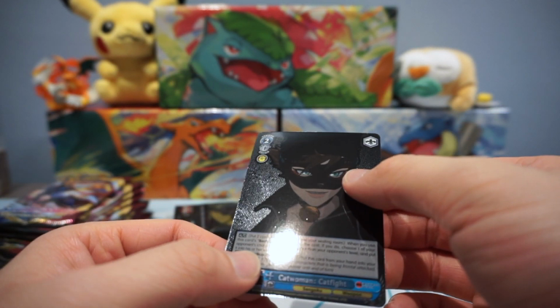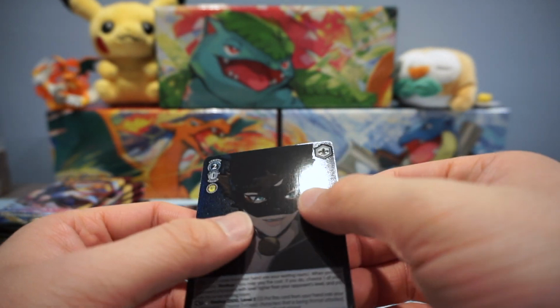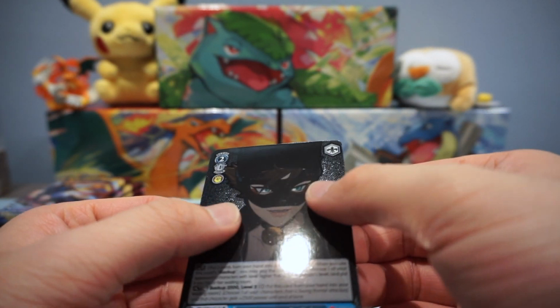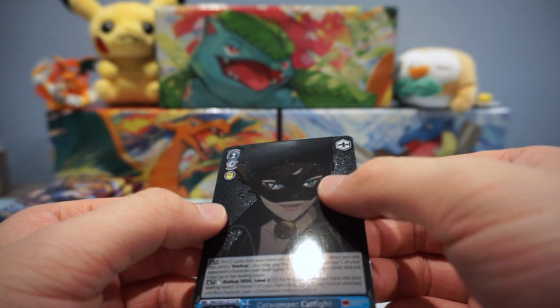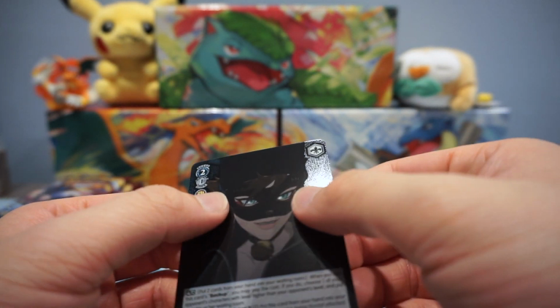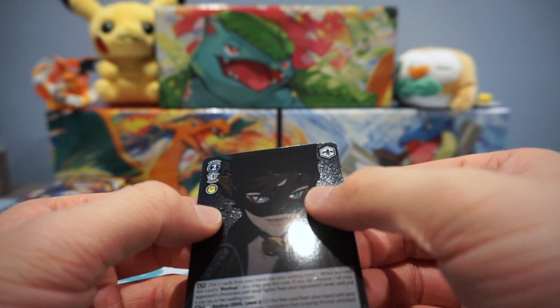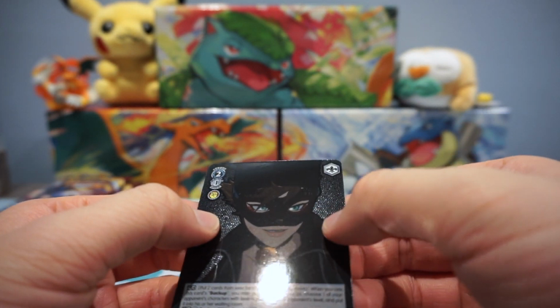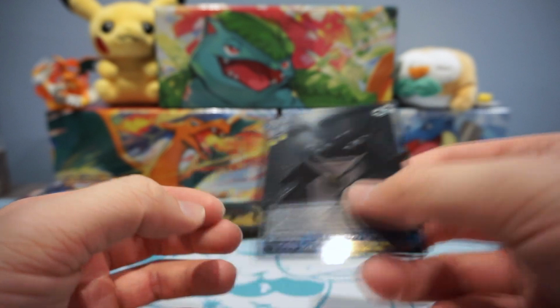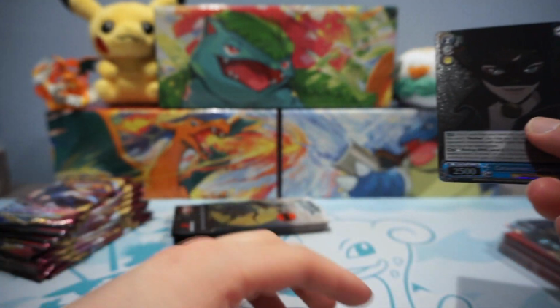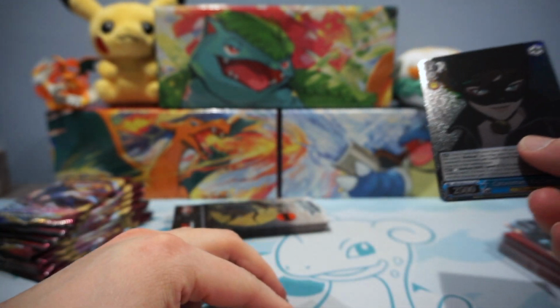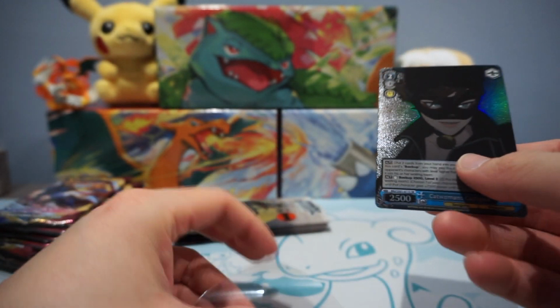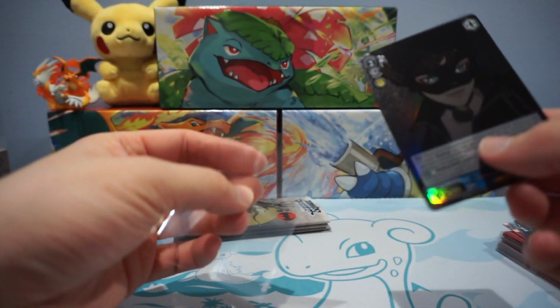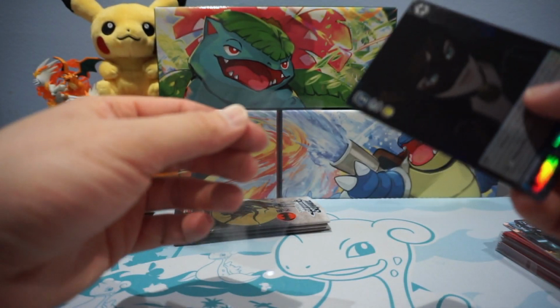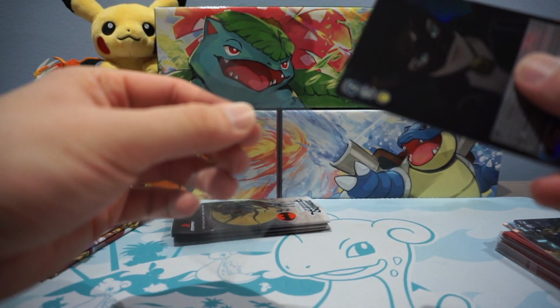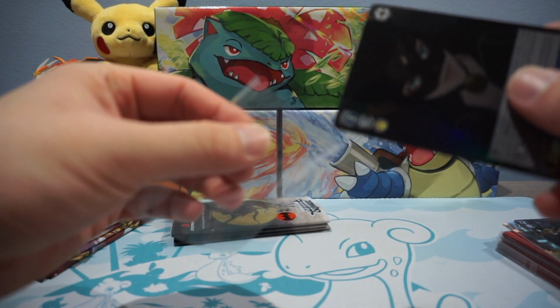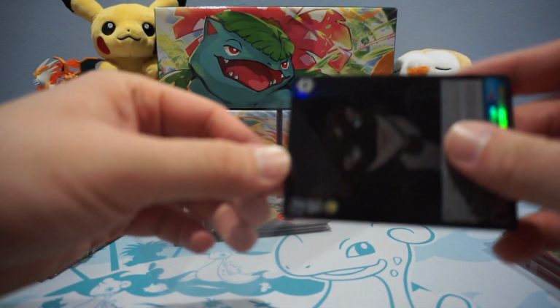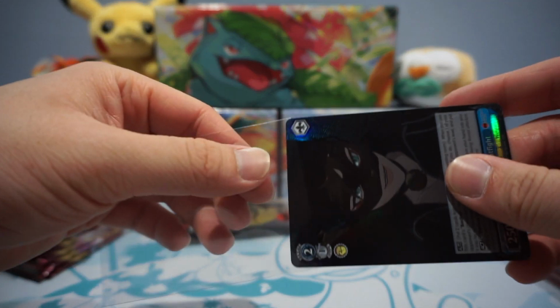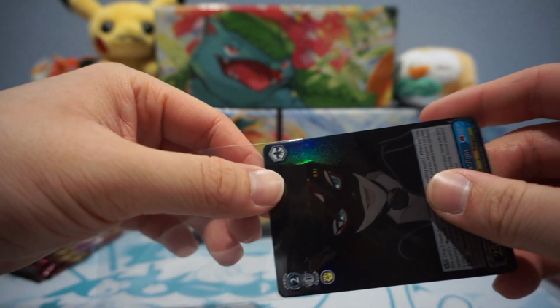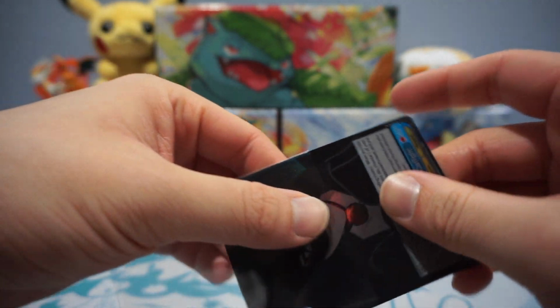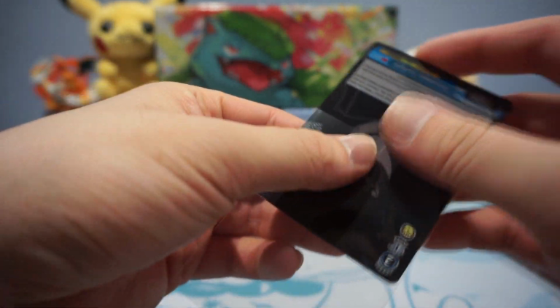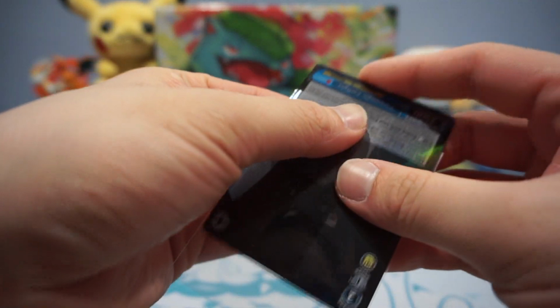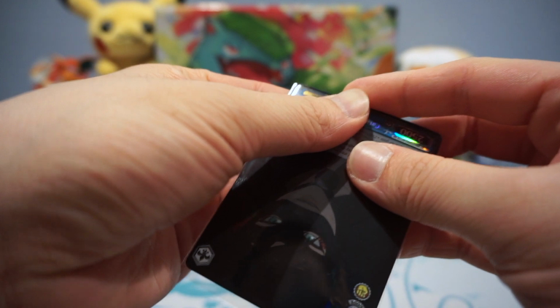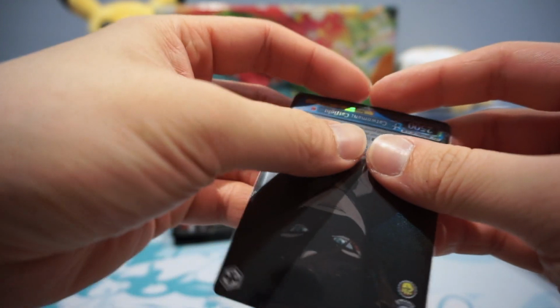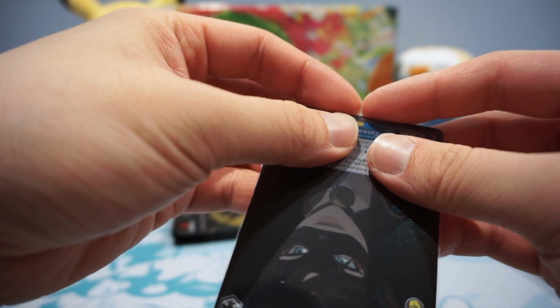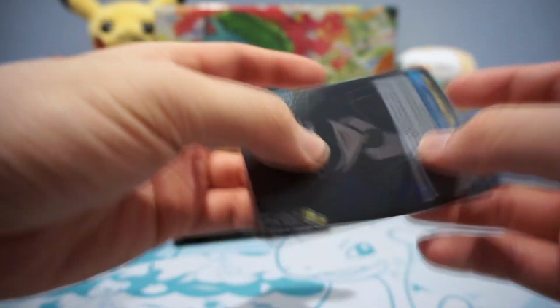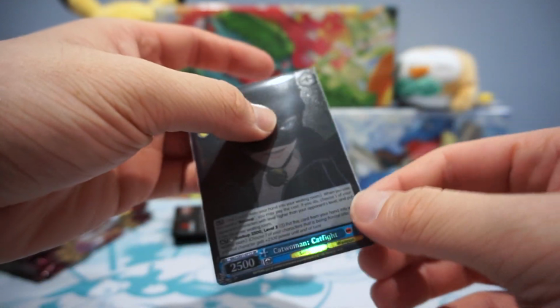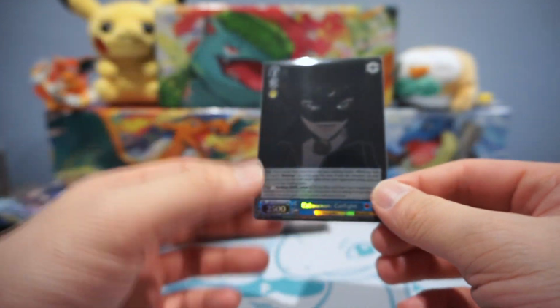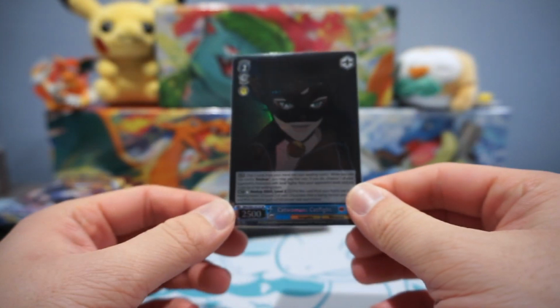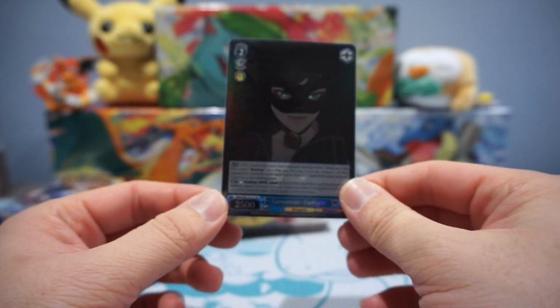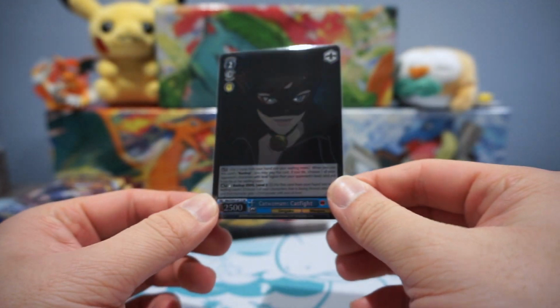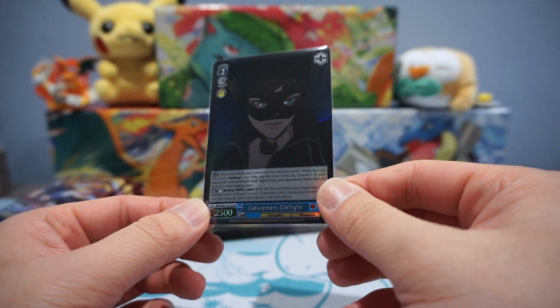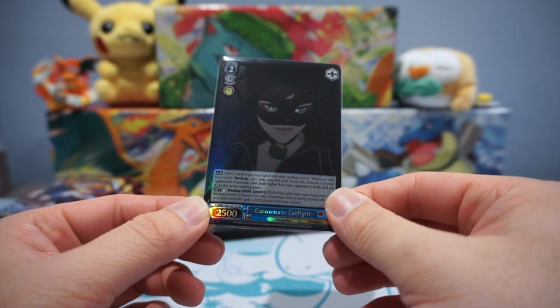Wait — this card's textured! Love it. That's so cool — that is dope. I think it's the first time I've pulled any textured cards. That's pretty sweet.